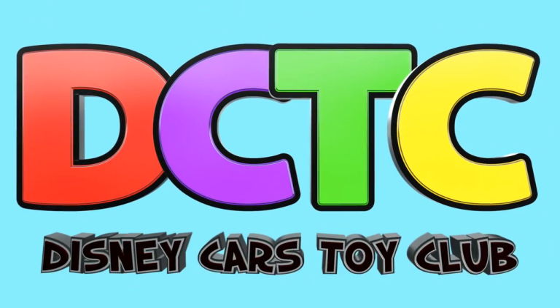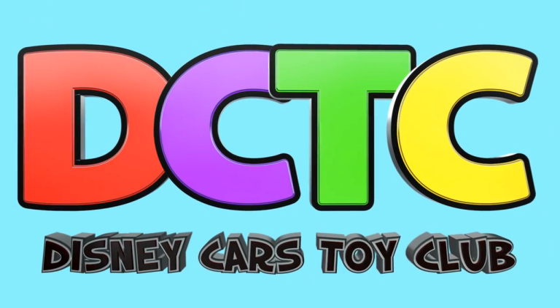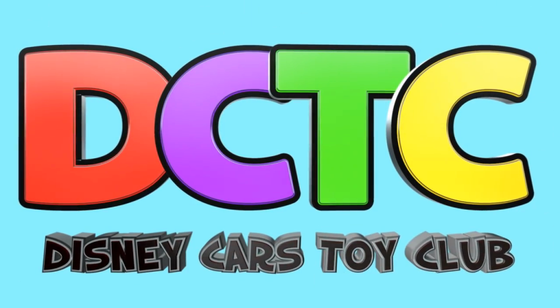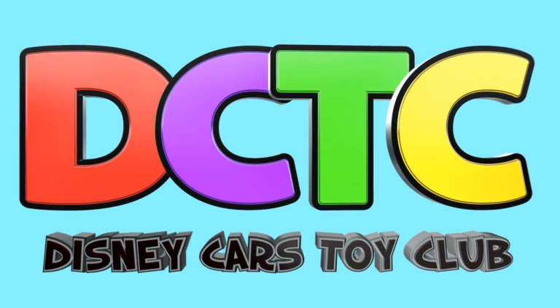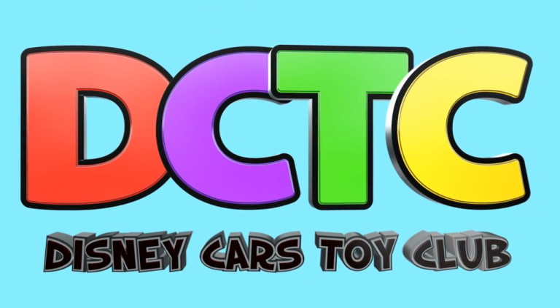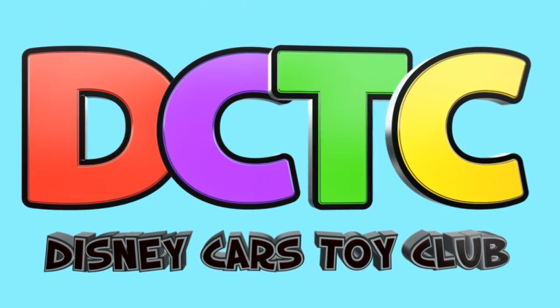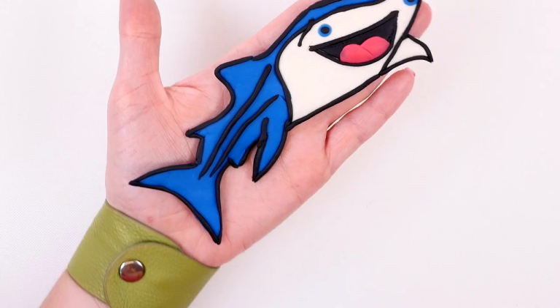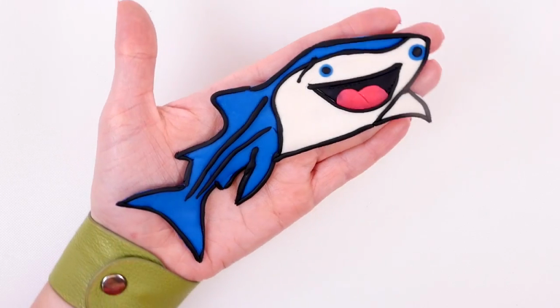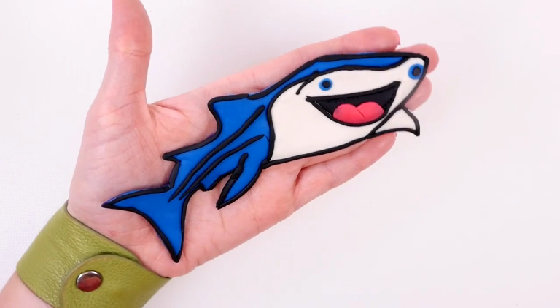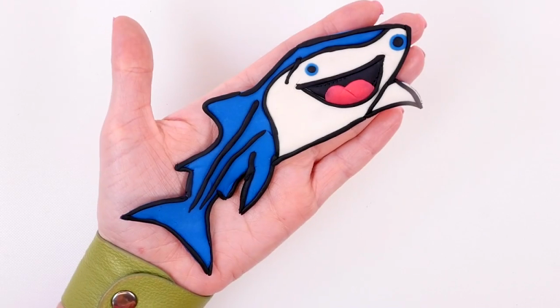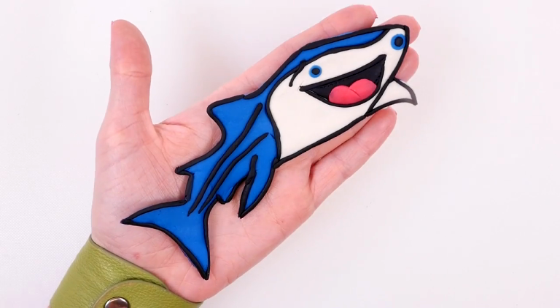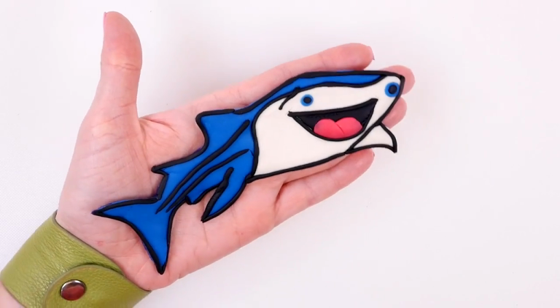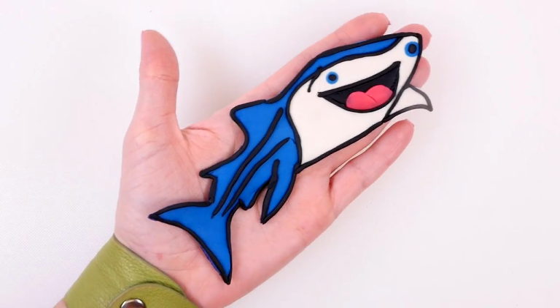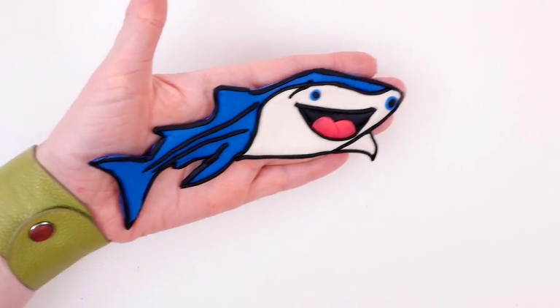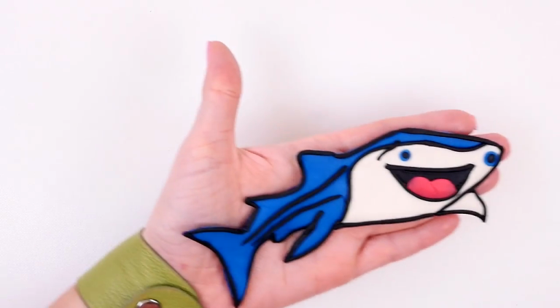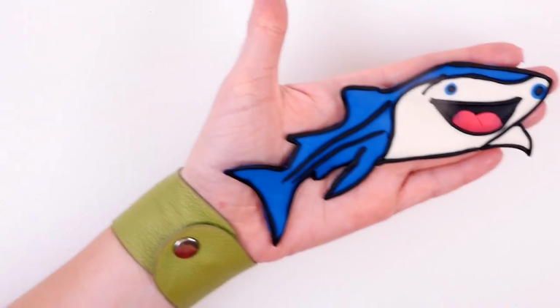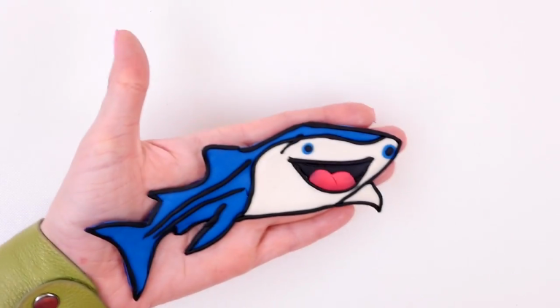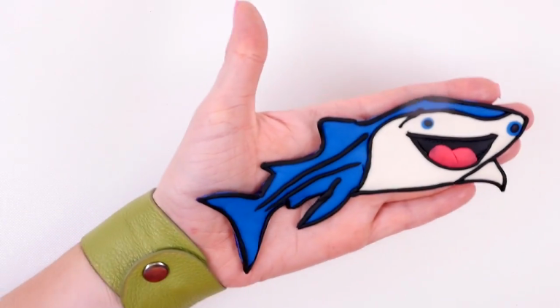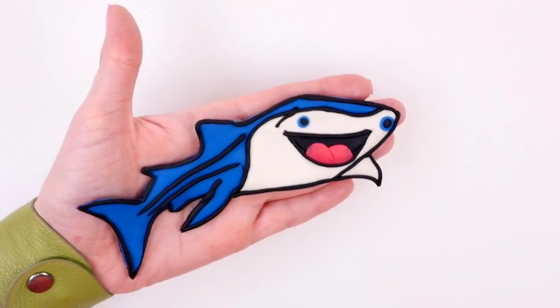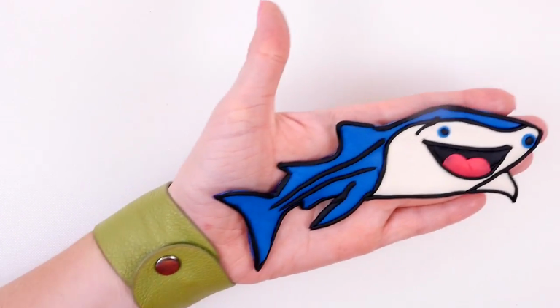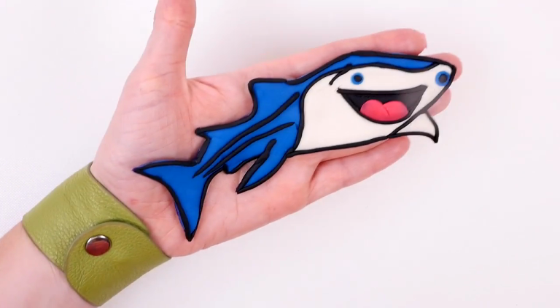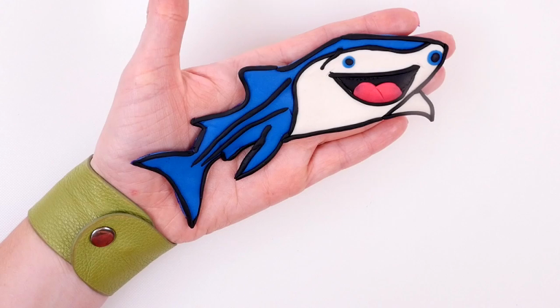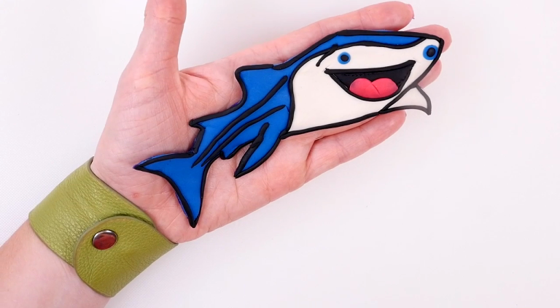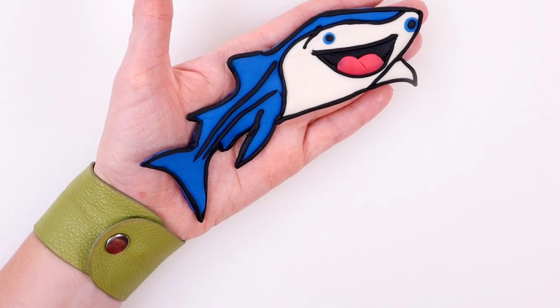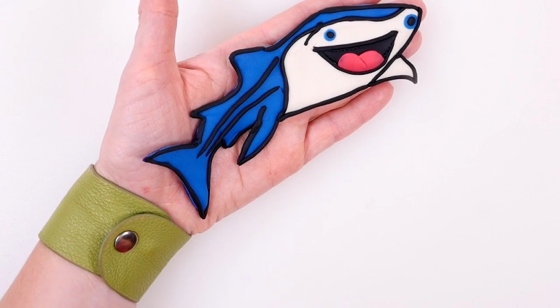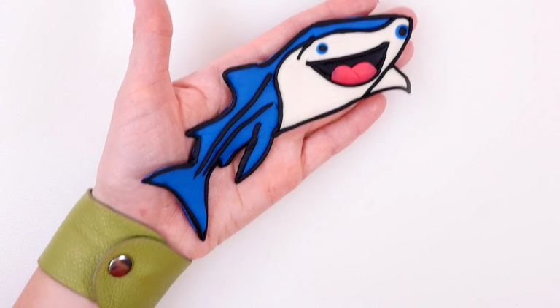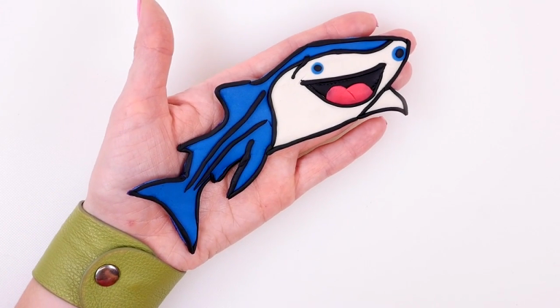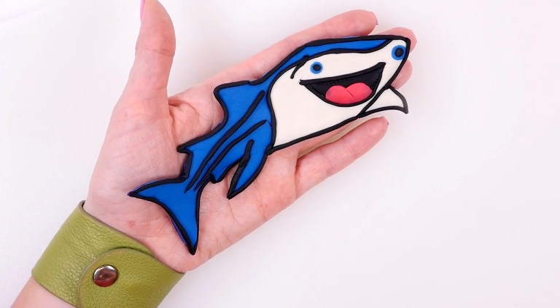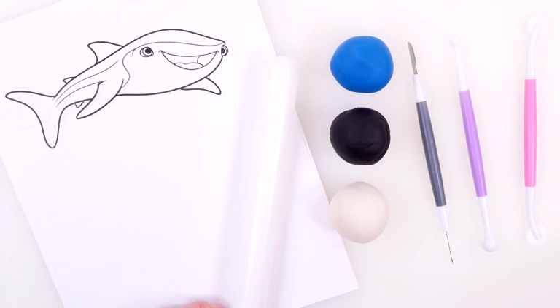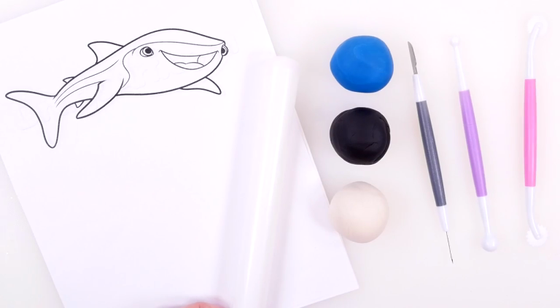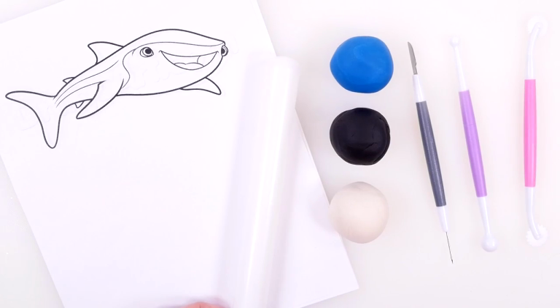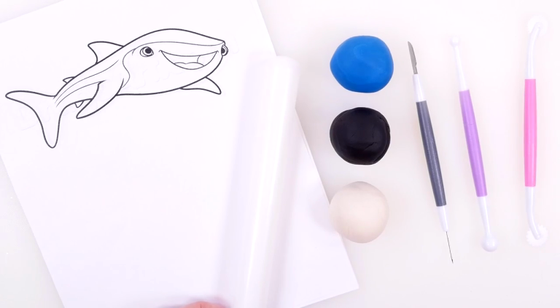Hey guys, welcome back to the channel! It's Kaylee, and today I'm going to be showing you how to make Destiny the whale shark out of play-doh. Here's what you'll need for this project.